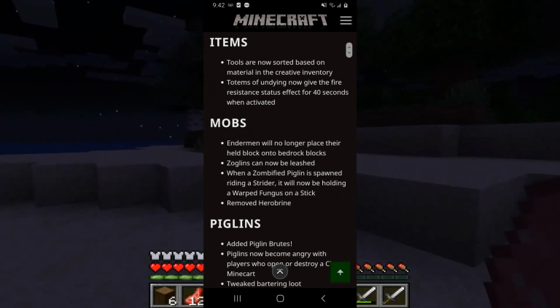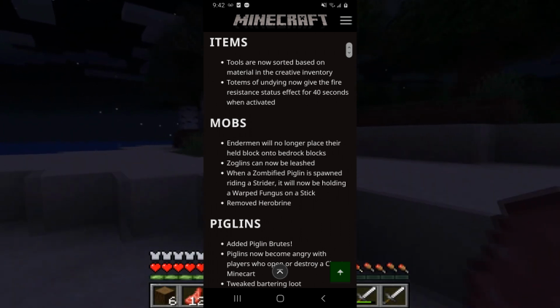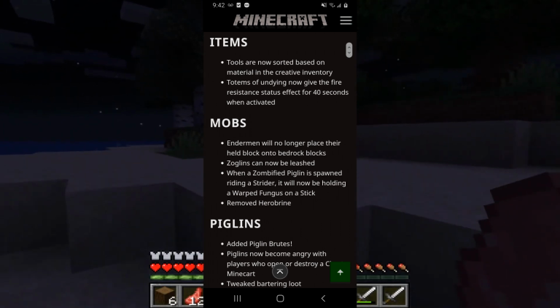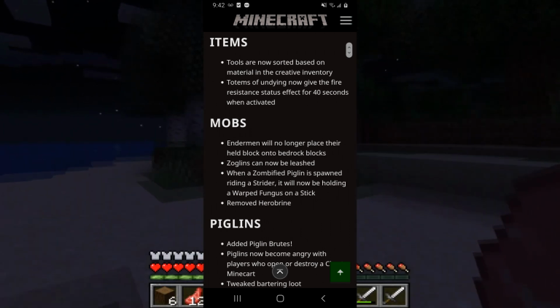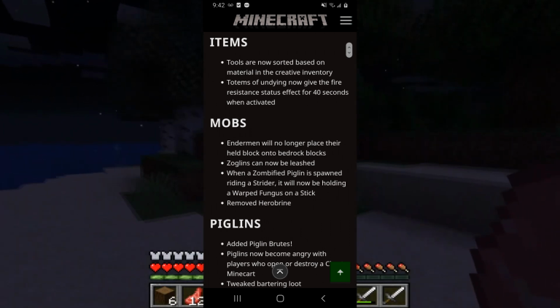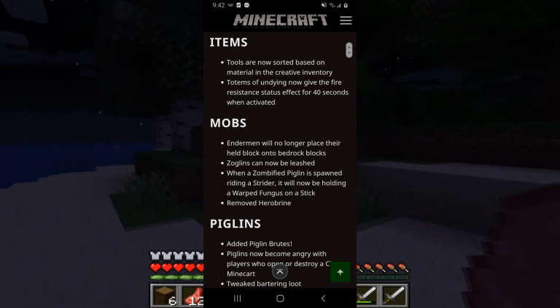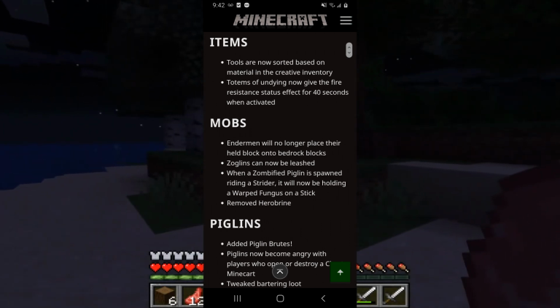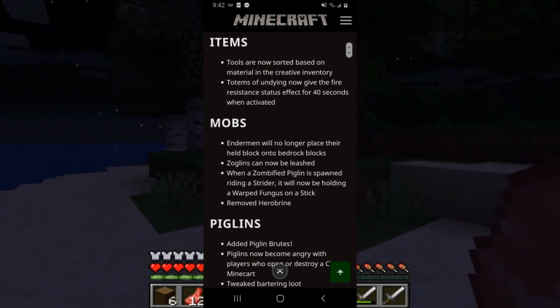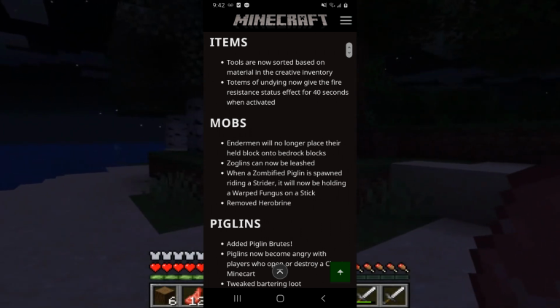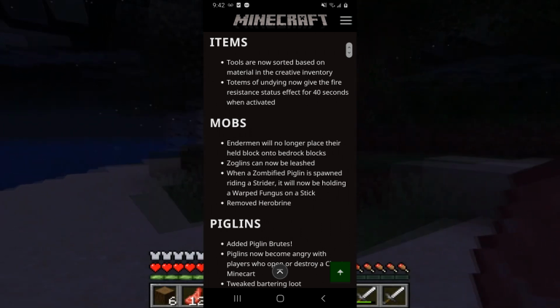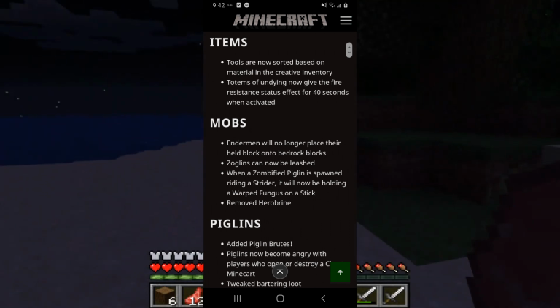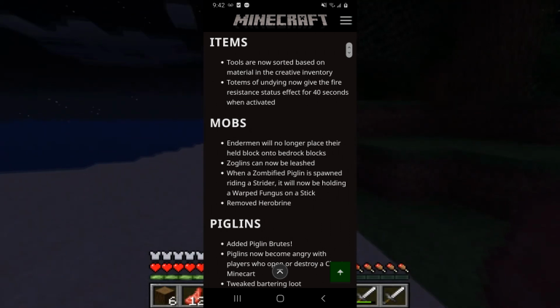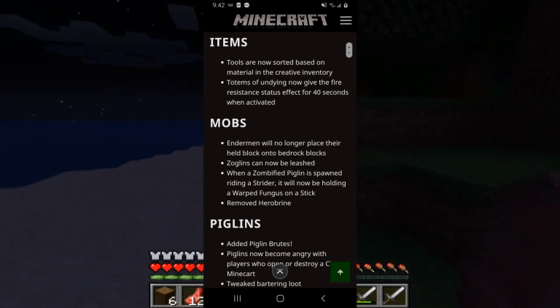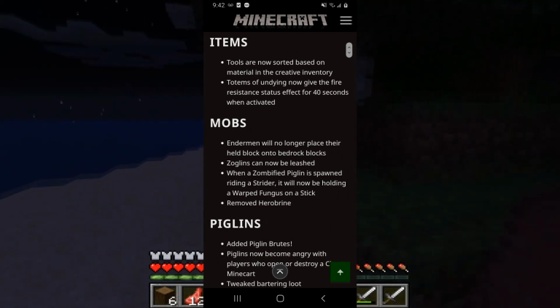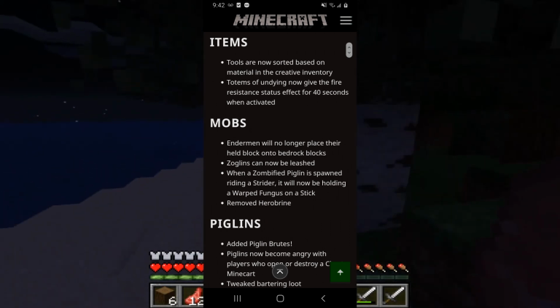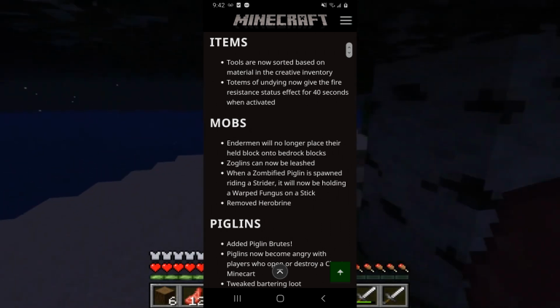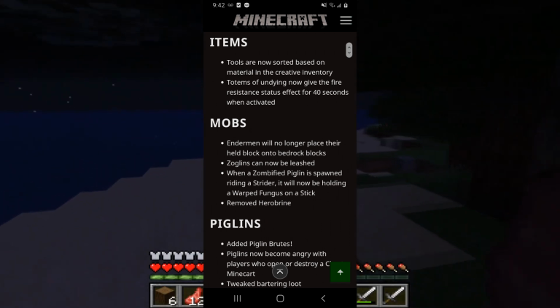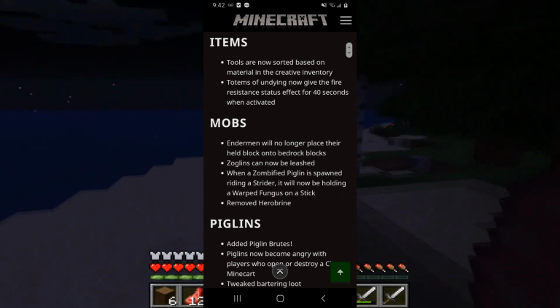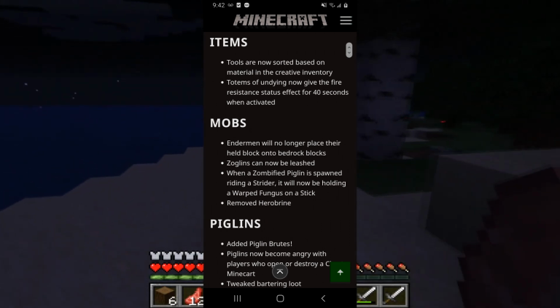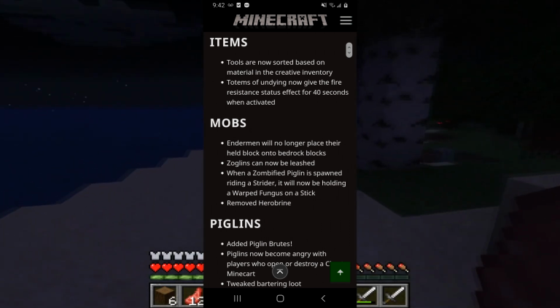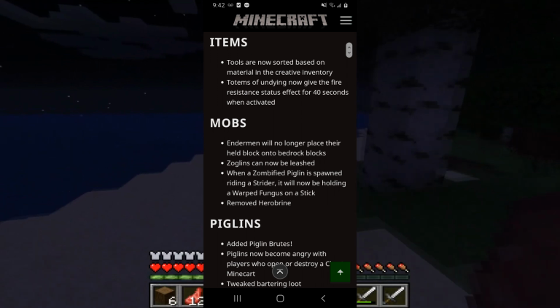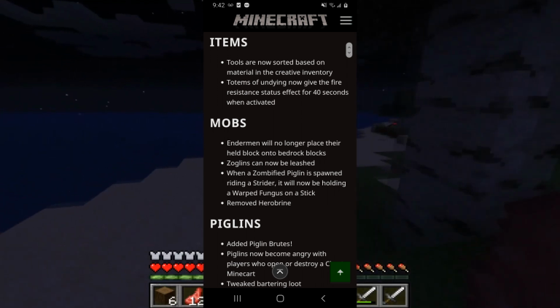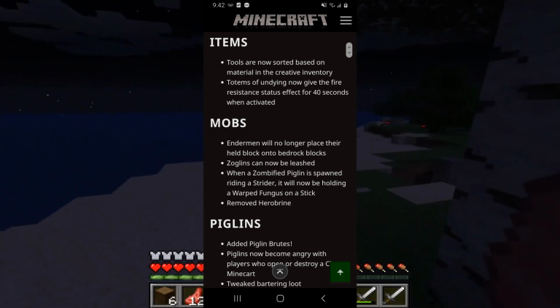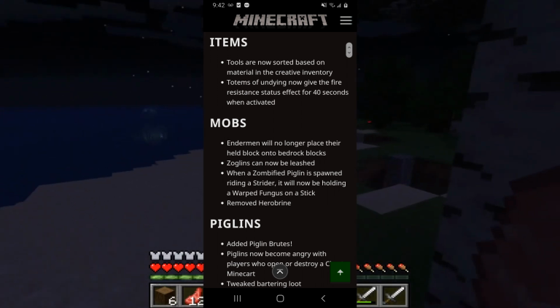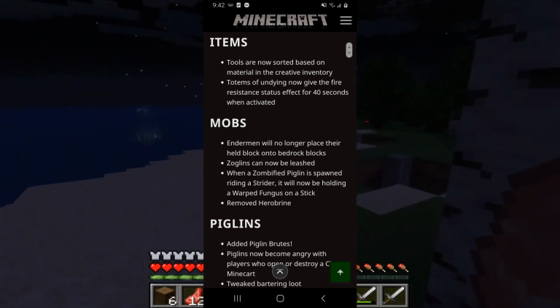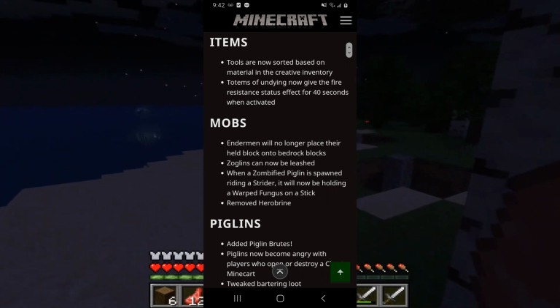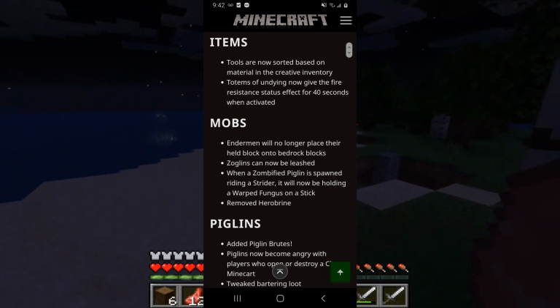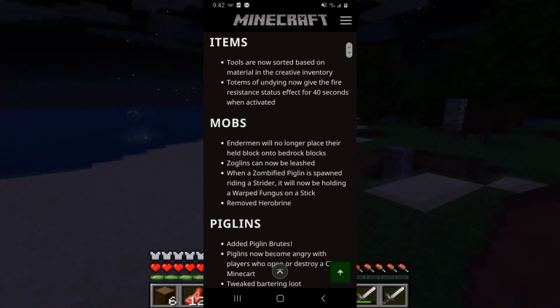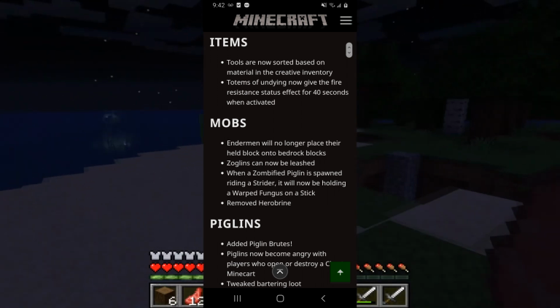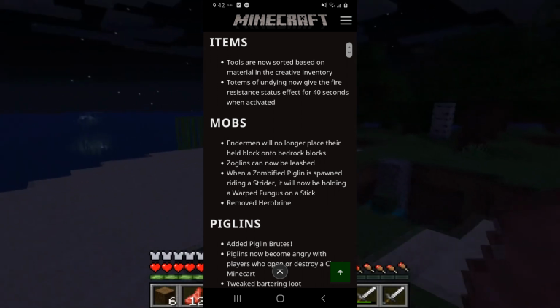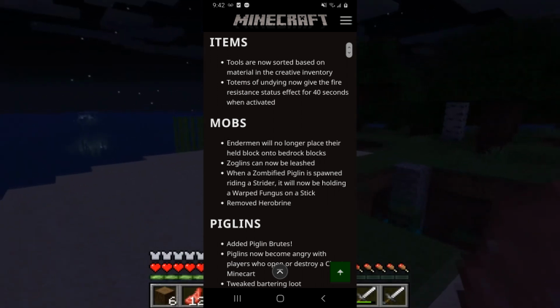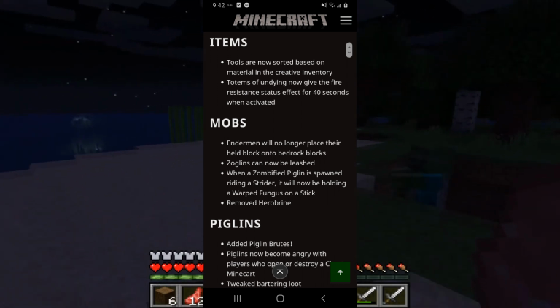Changes to mobs: endermen will no longer place their held block onto bedrock blocks. Hoglins can now be leashed.